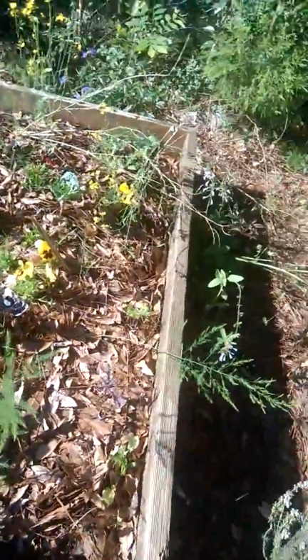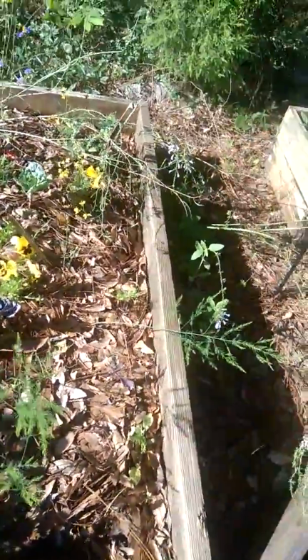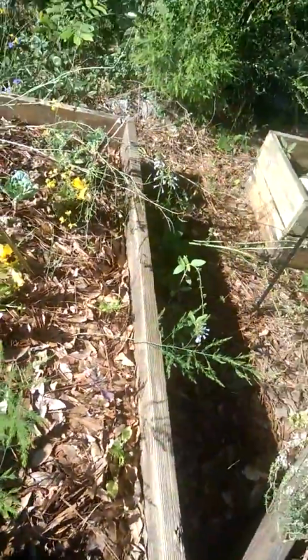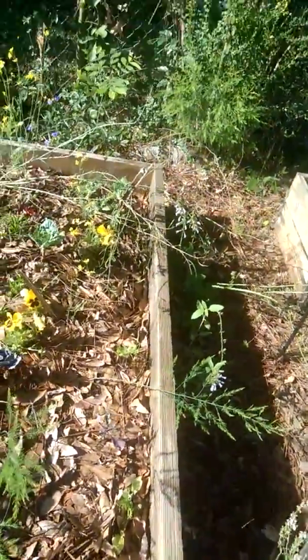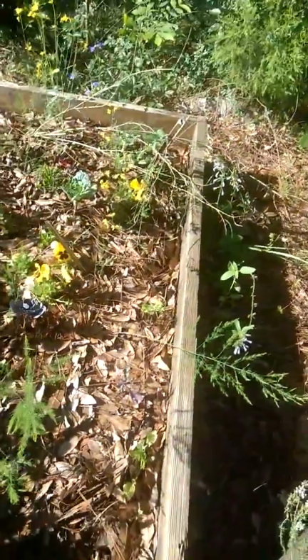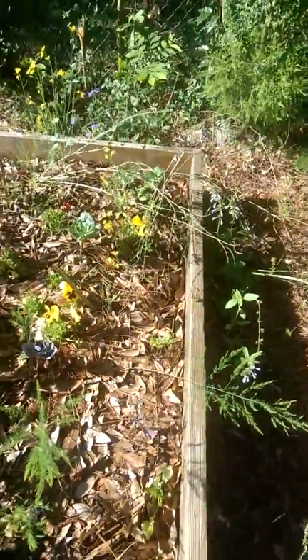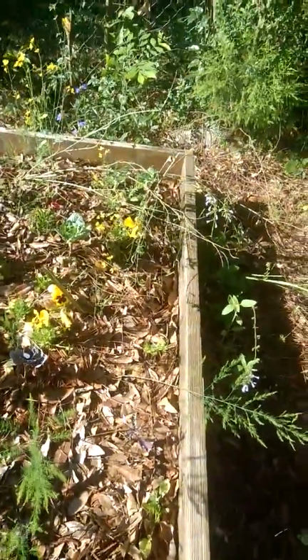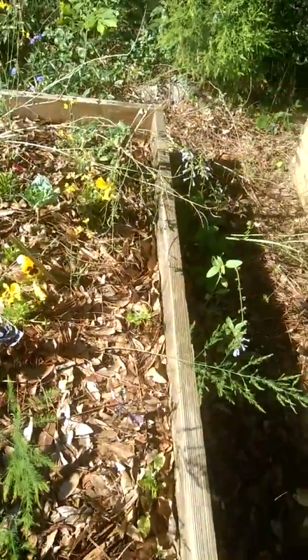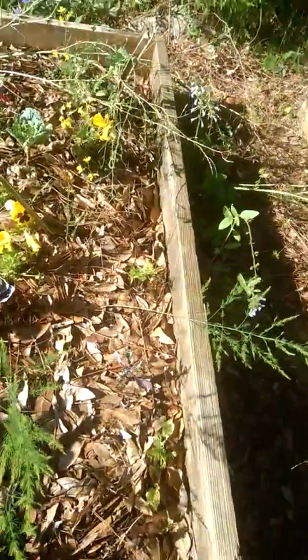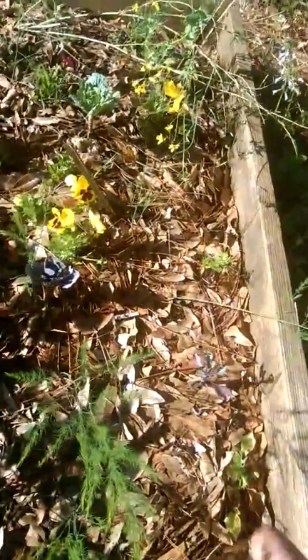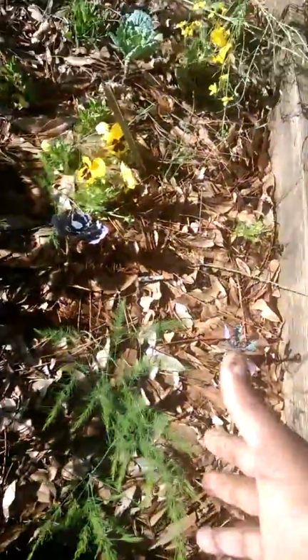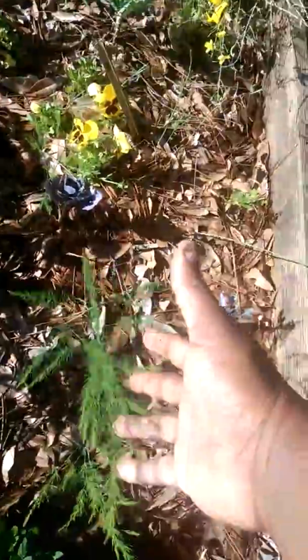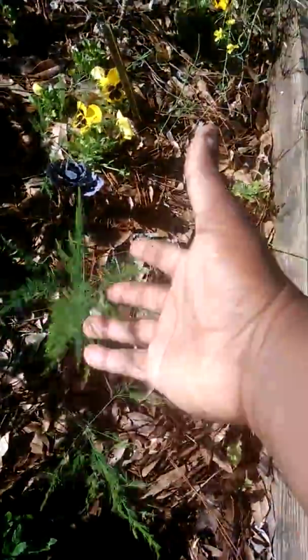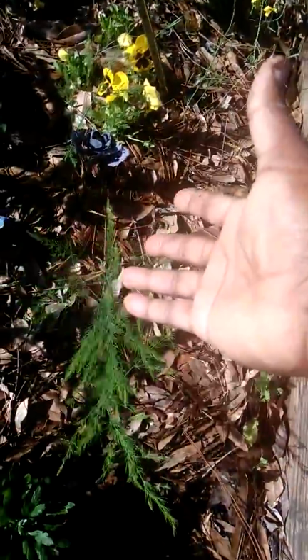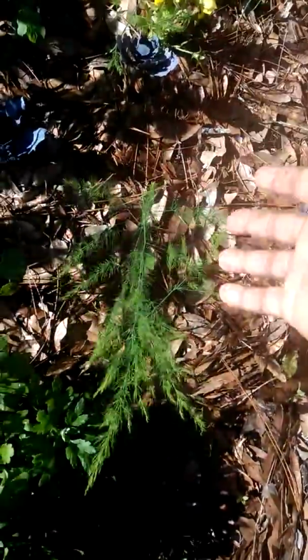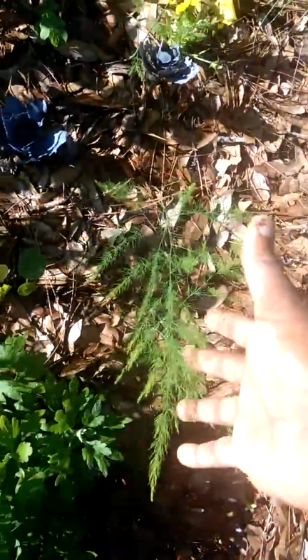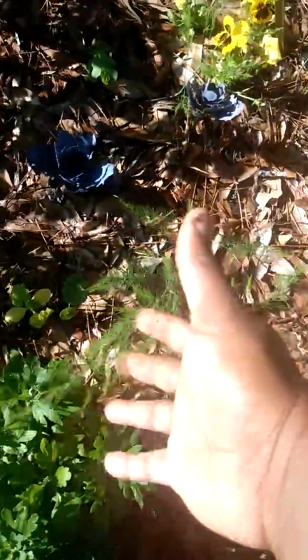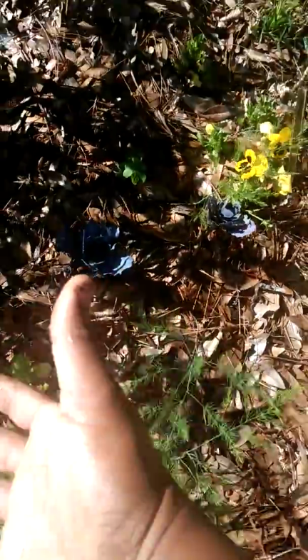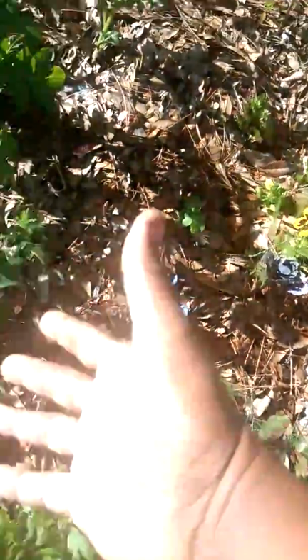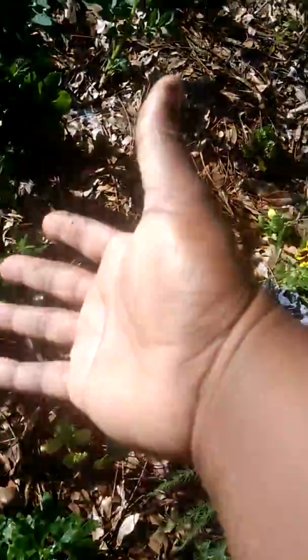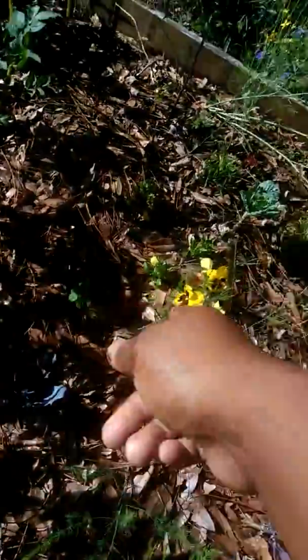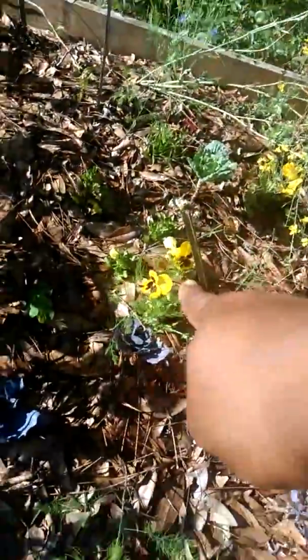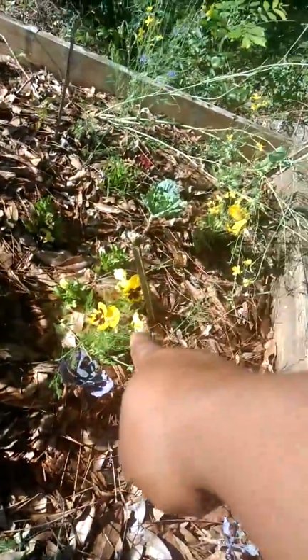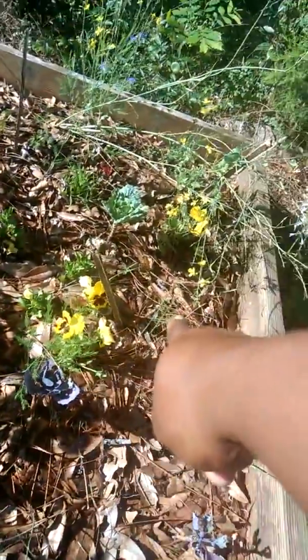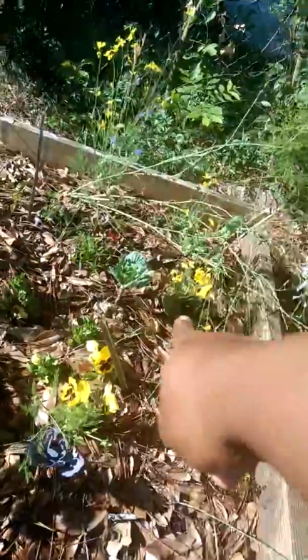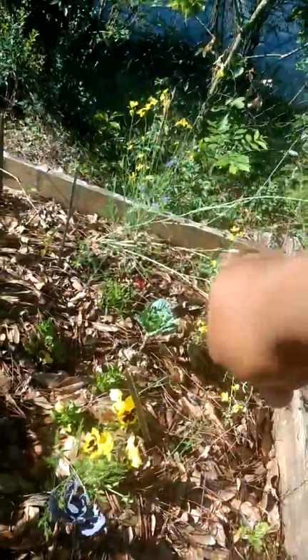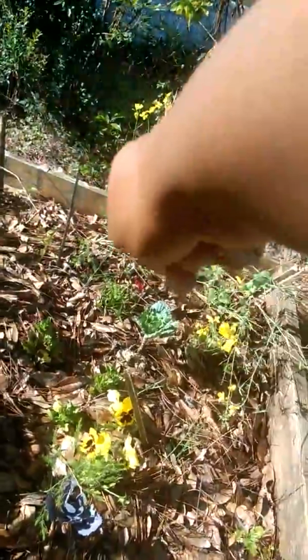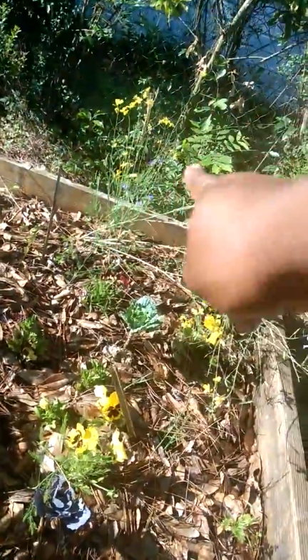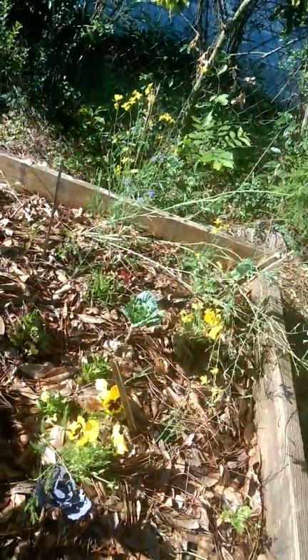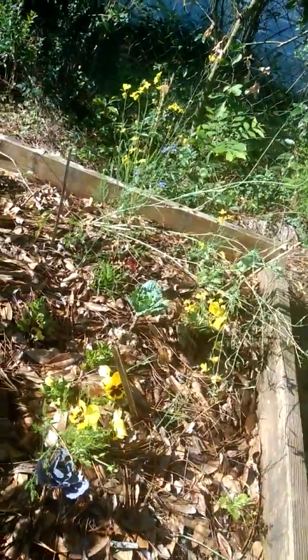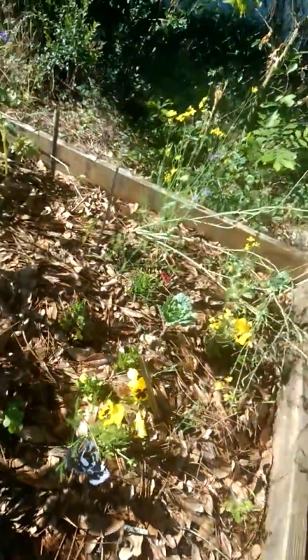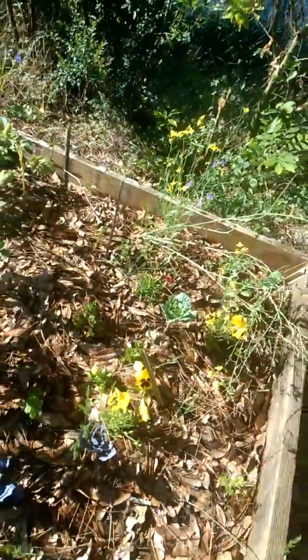I had ordered two-year-old asparagus root — 16 of them. So they're starting to come up all over the place, and that's a great sign.